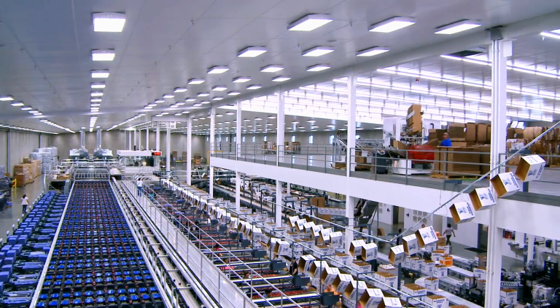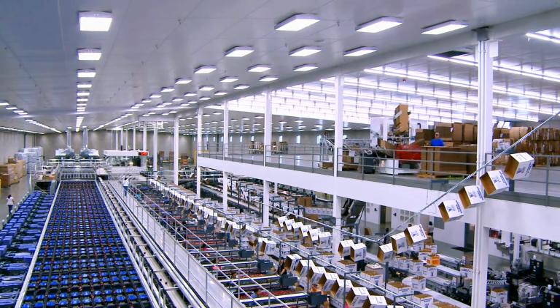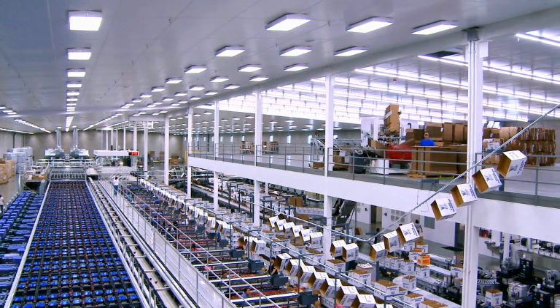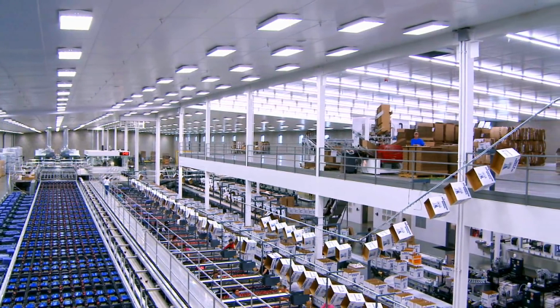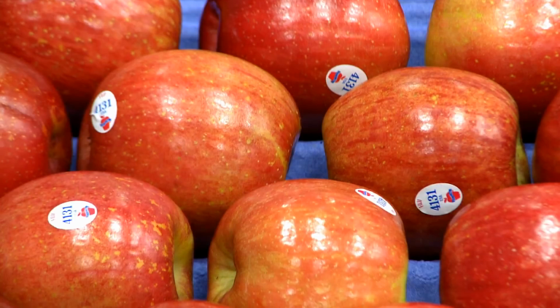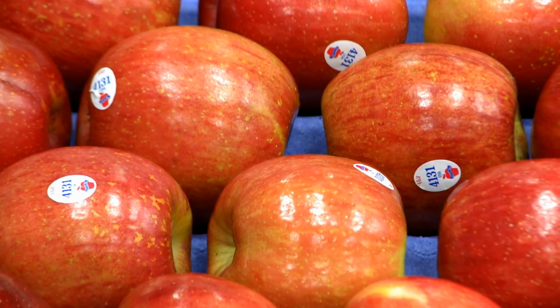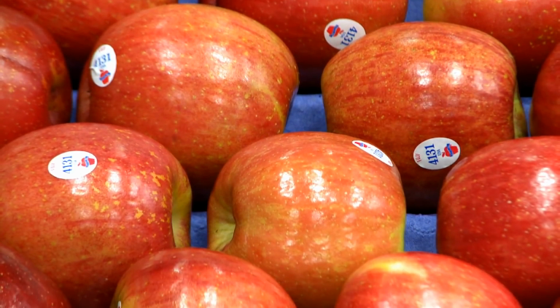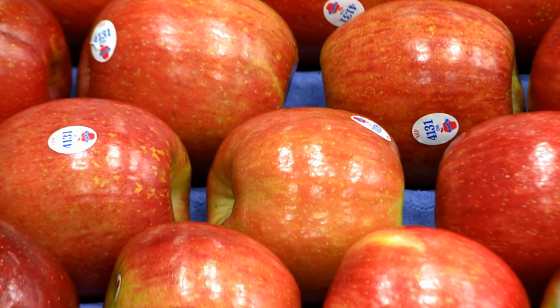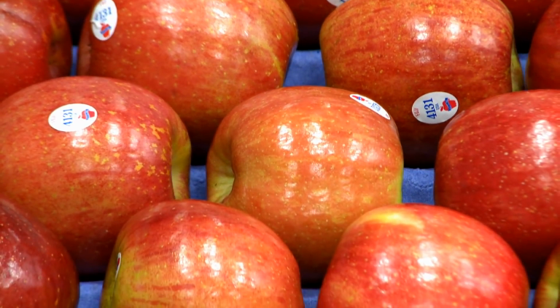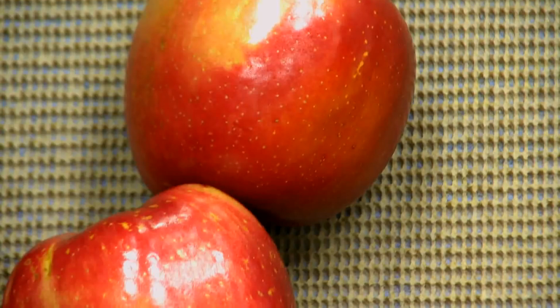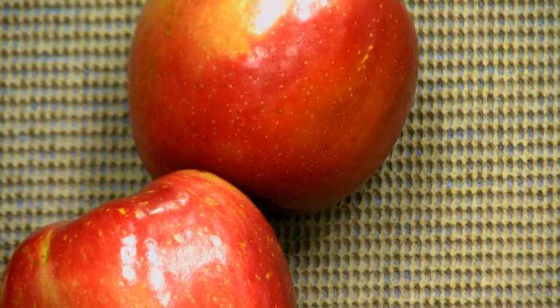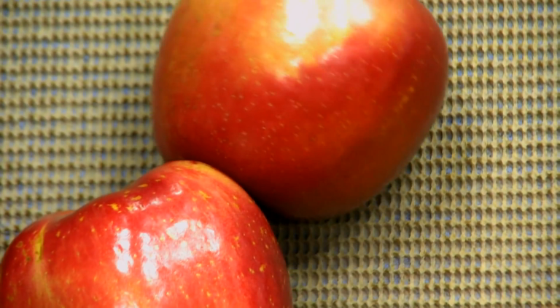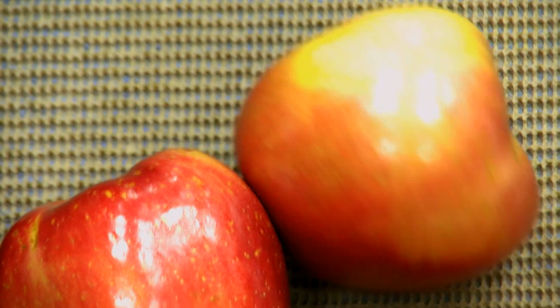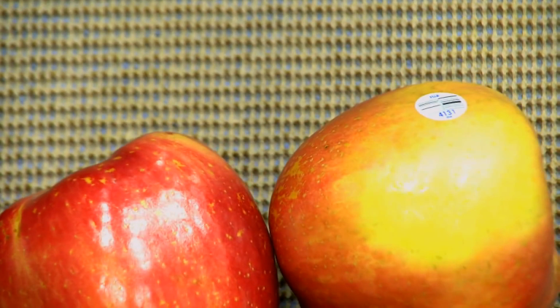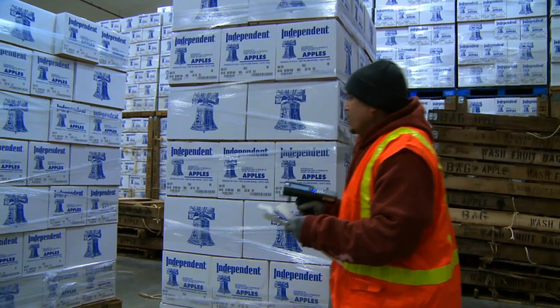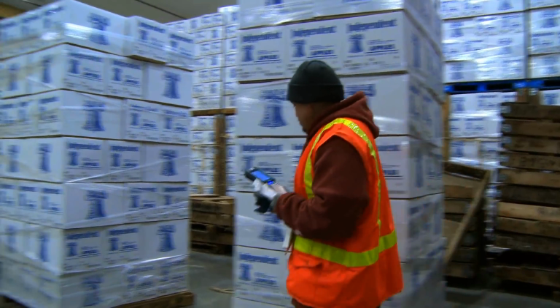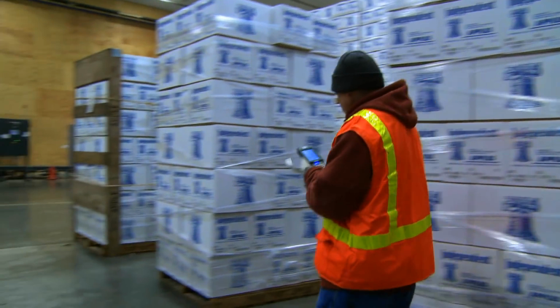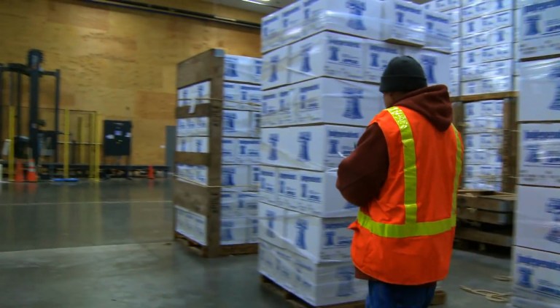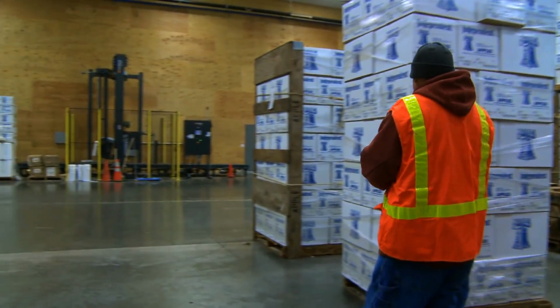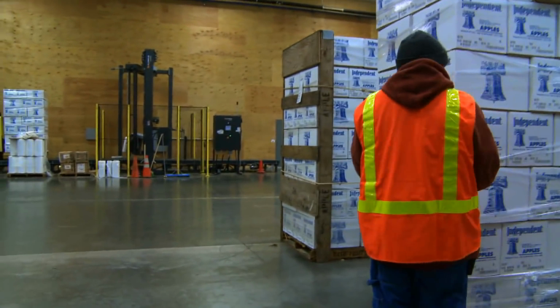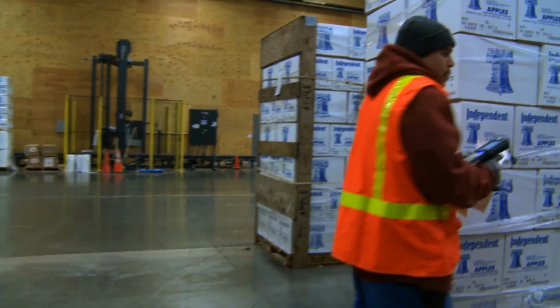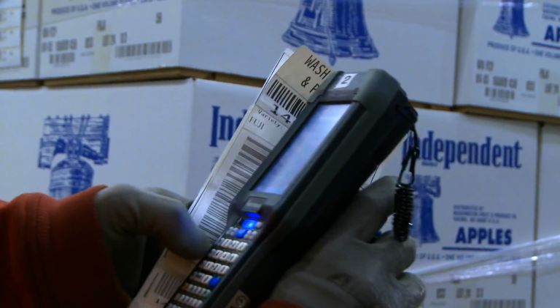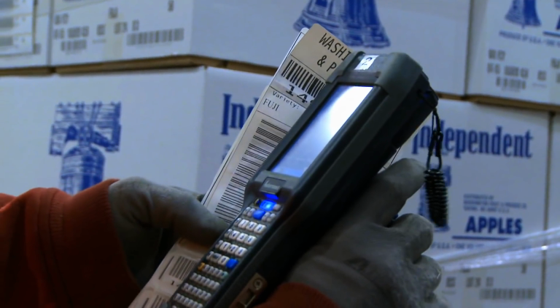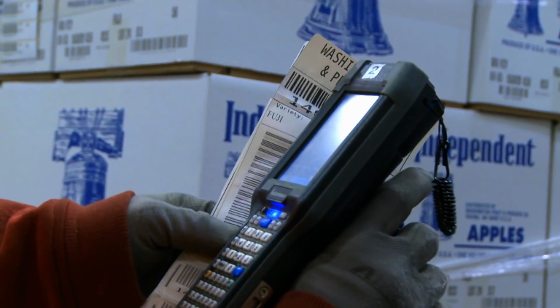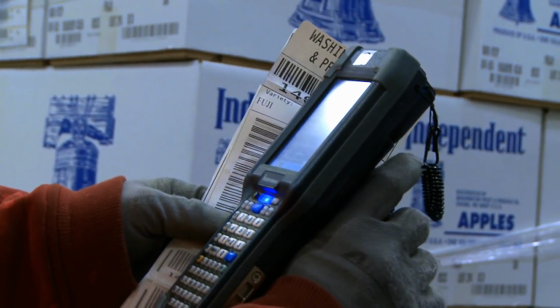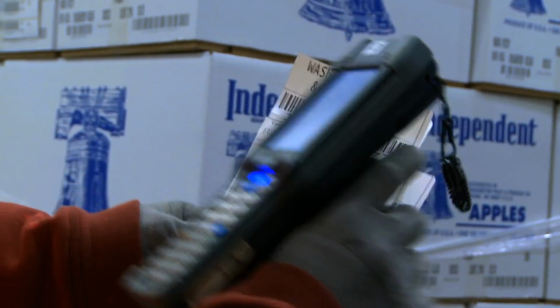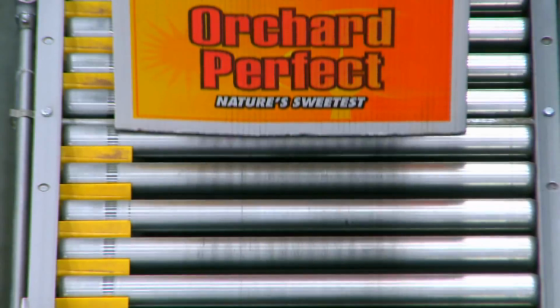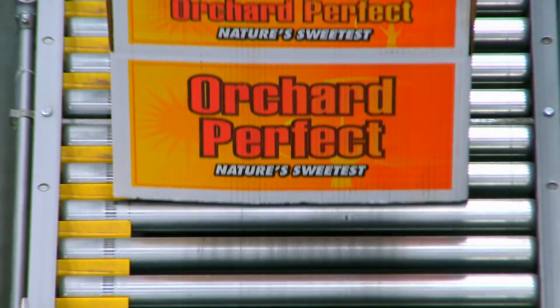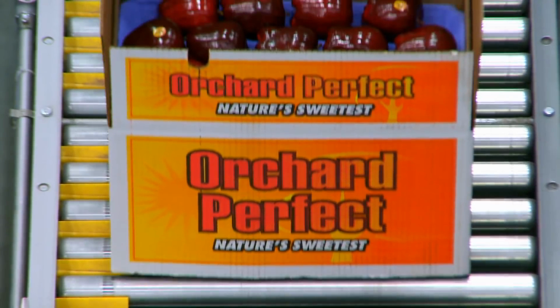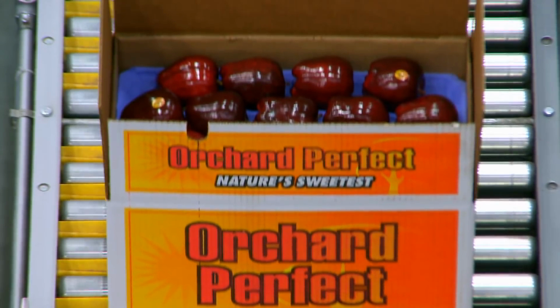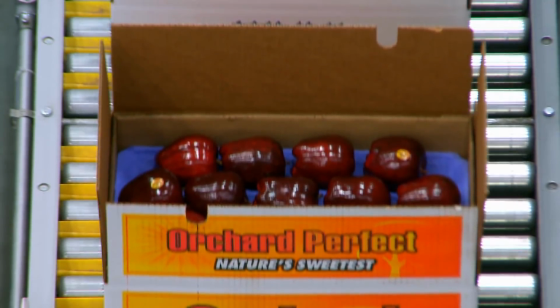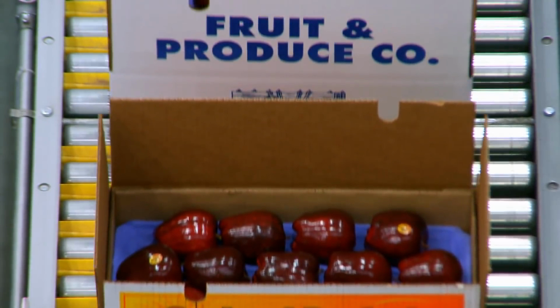Anyone out there trying to meet these new compliances — just do it. It seems complicated on paper, like it's going to be a big expense, but it's a one-time expense and it saves so many headaches traceability-wise, being able to track the product. If you use it for internal controls, it's like a freebie.